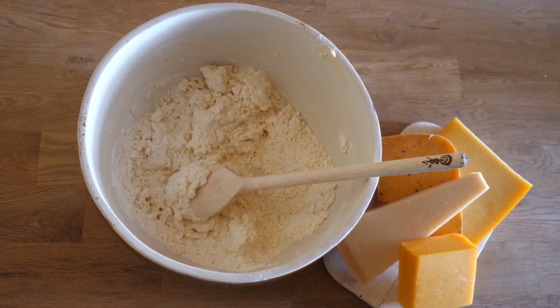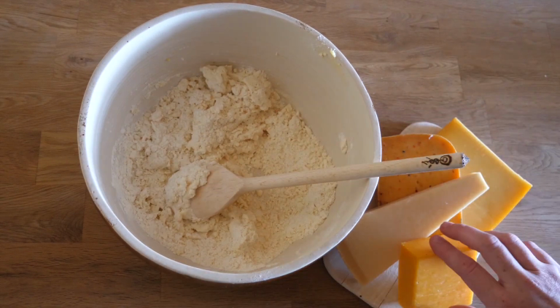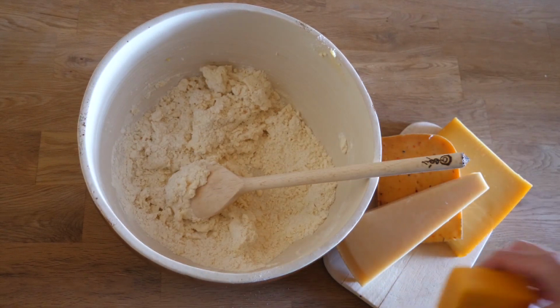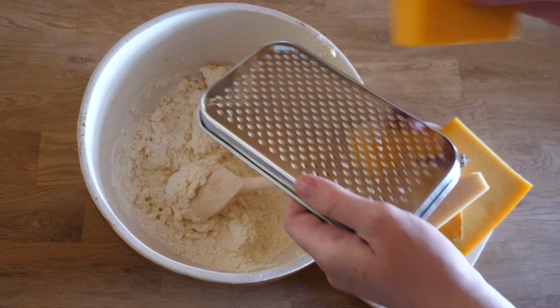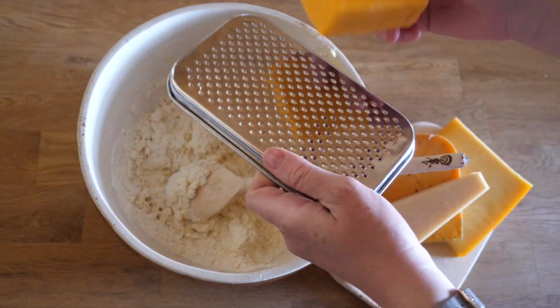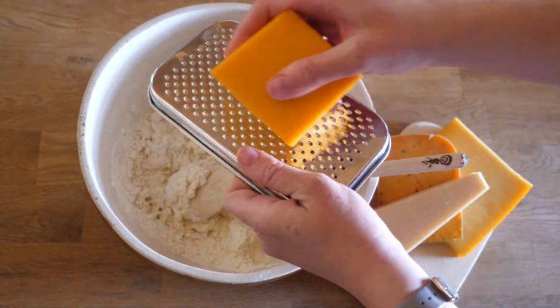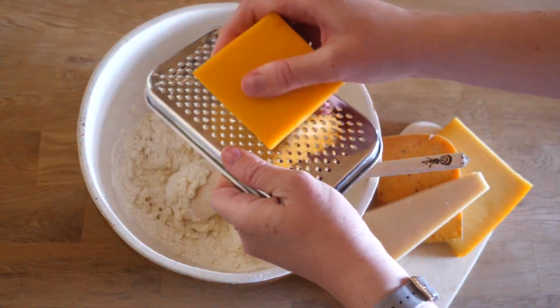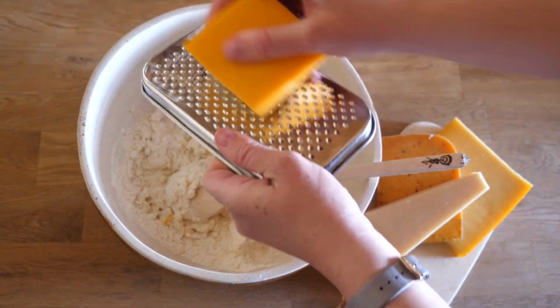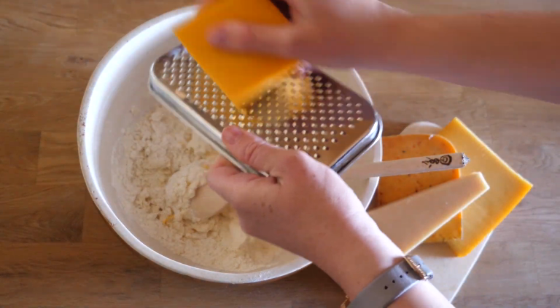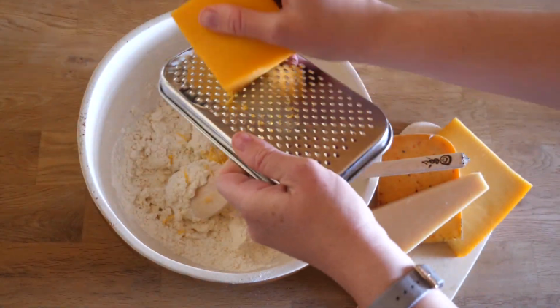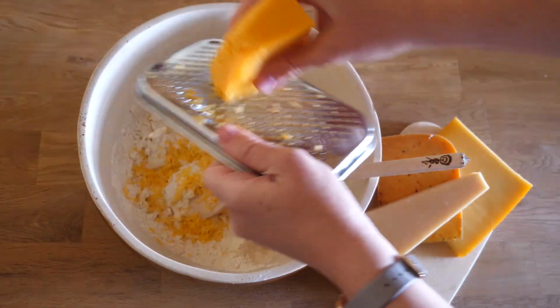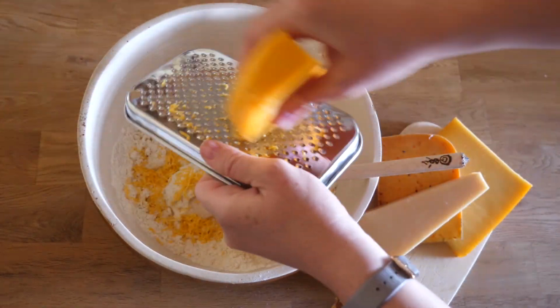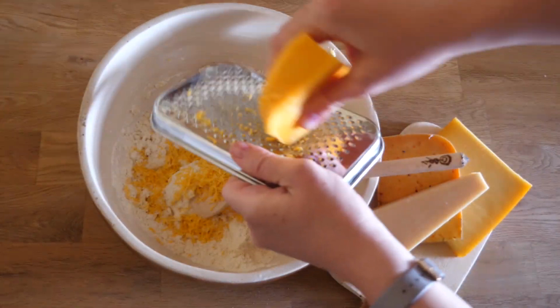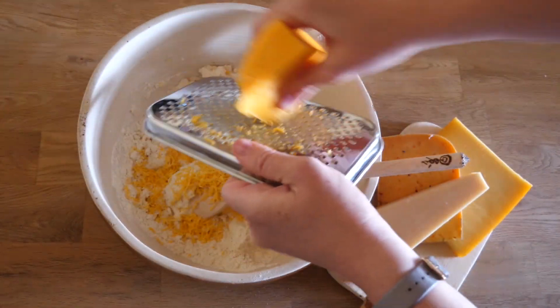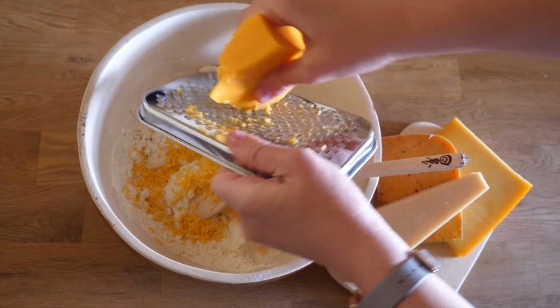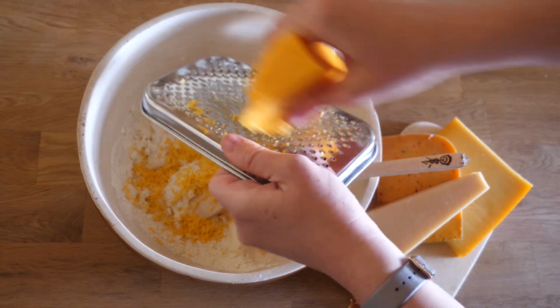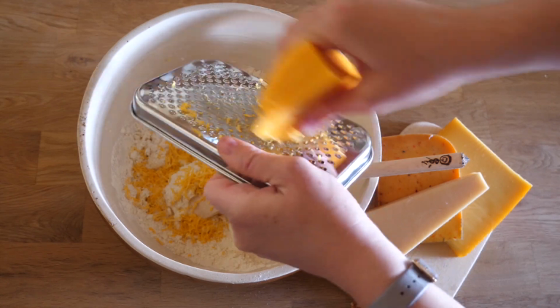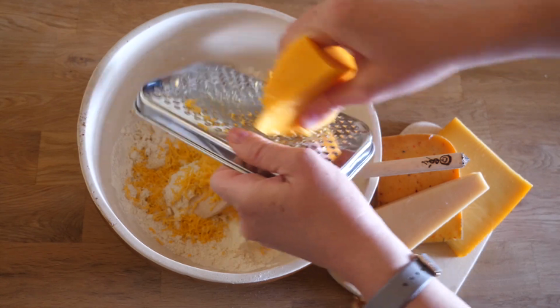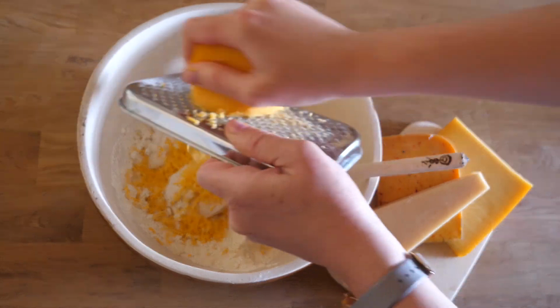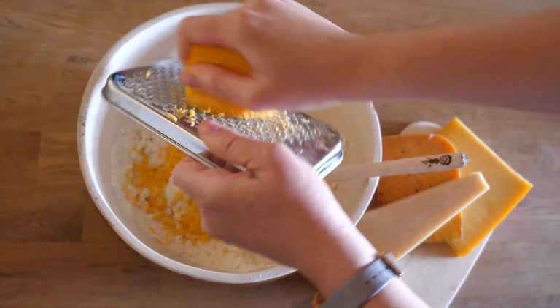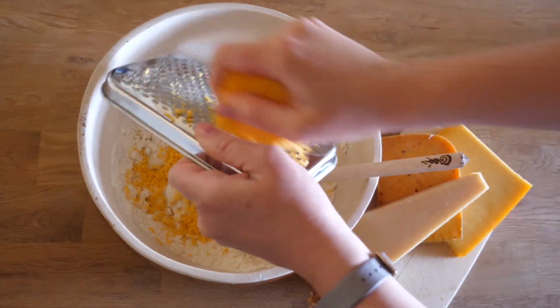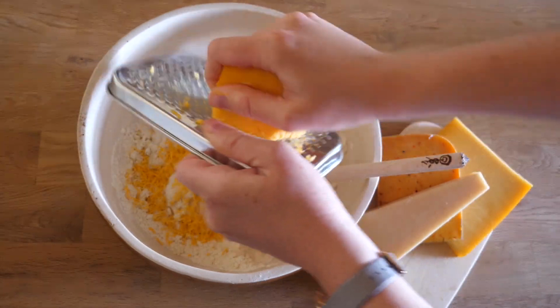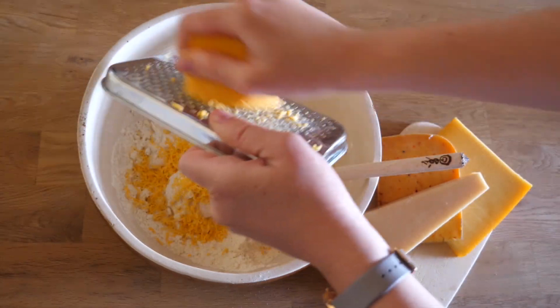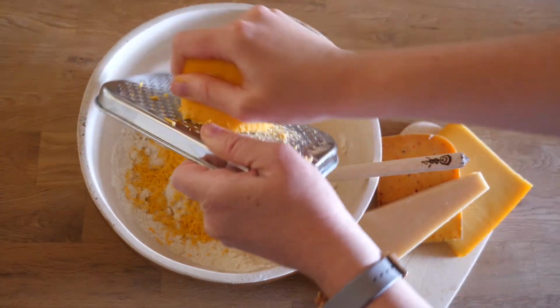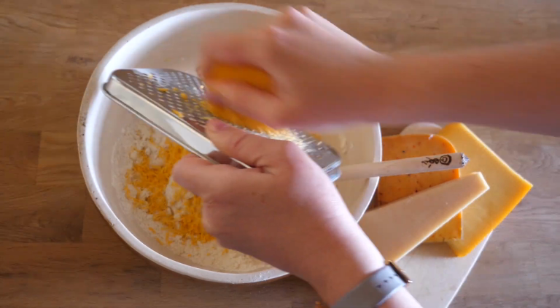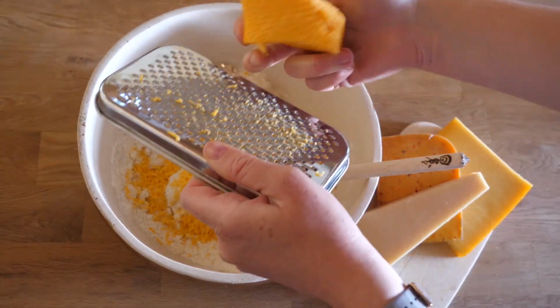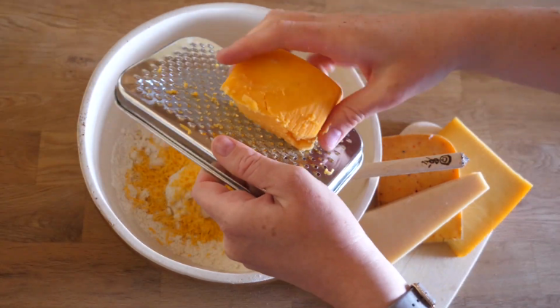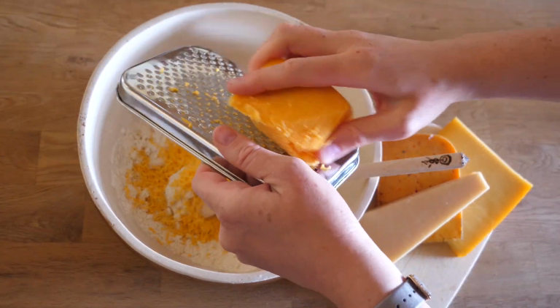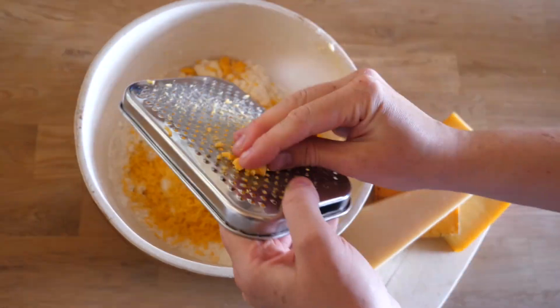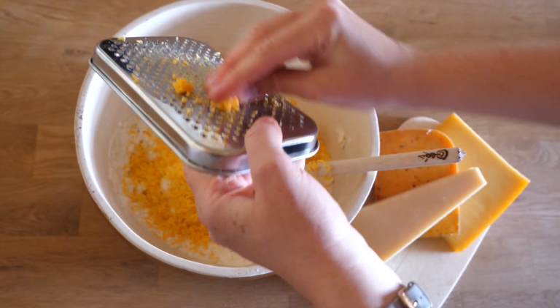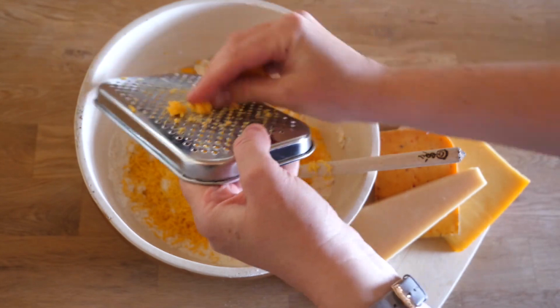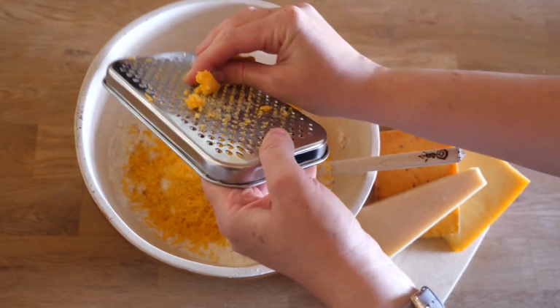The original recipe calls for aged cheddar but I also tried chili cheese and a flavorful Dutch cheese. Just be creative and have some fun experimenting to find your favorite flavor.